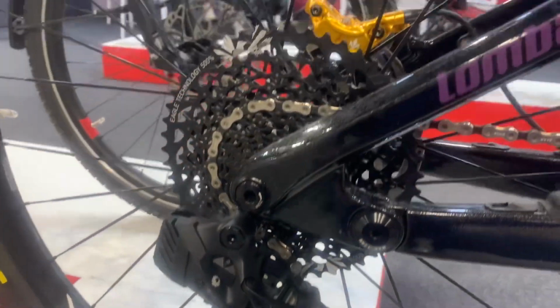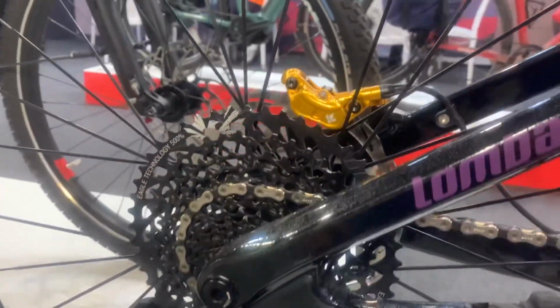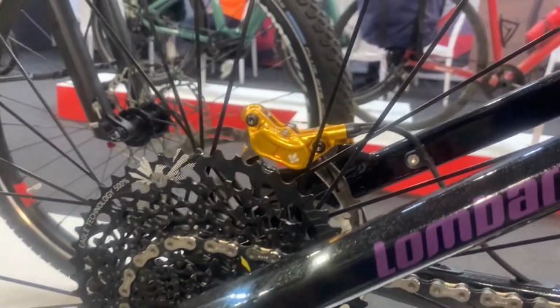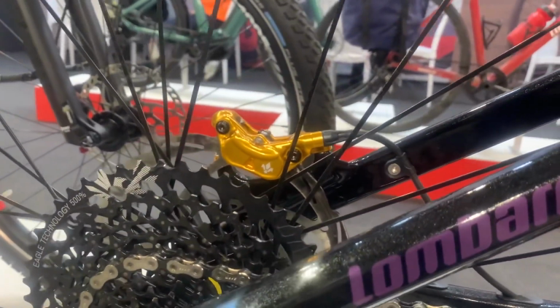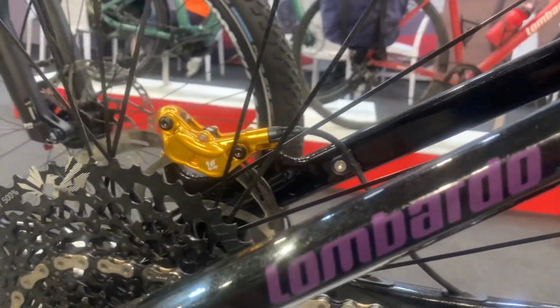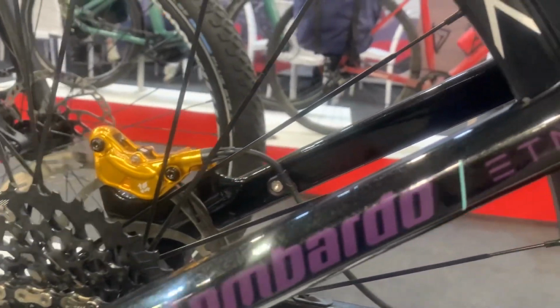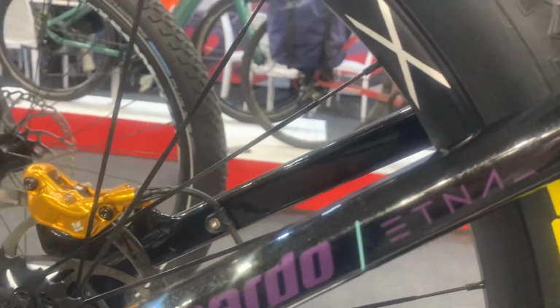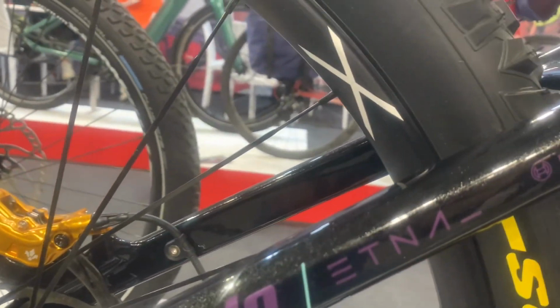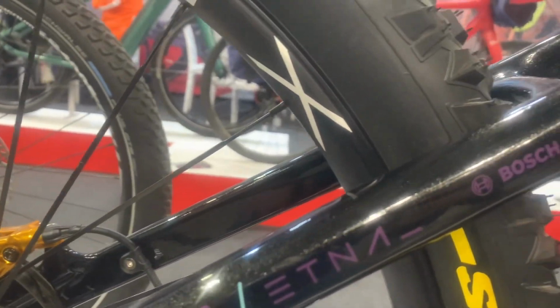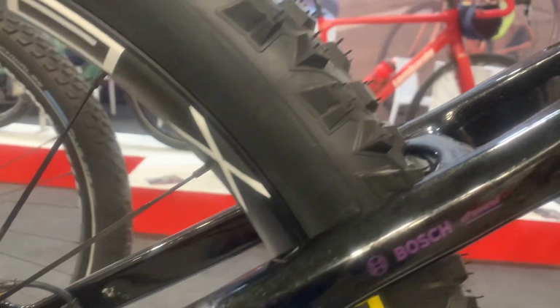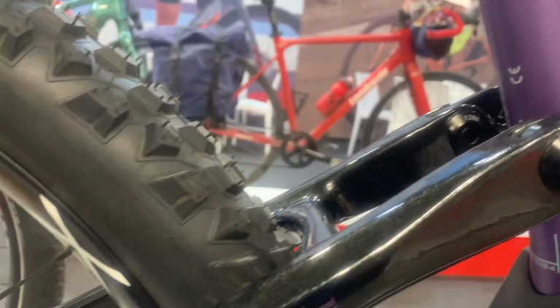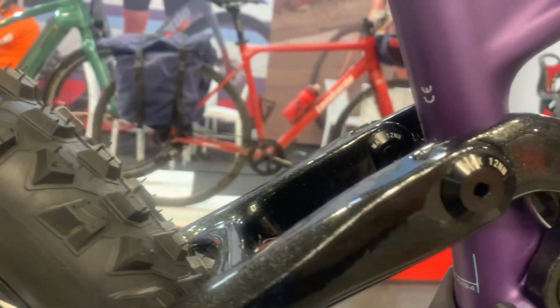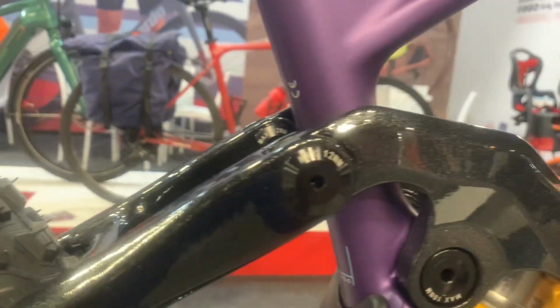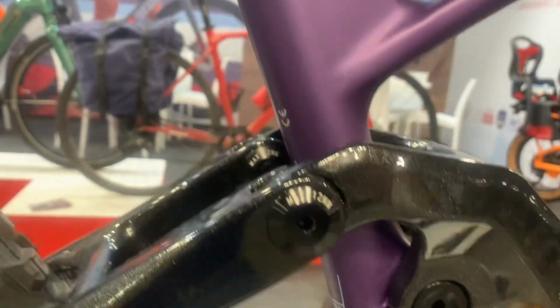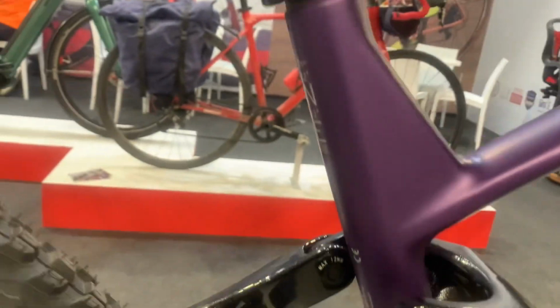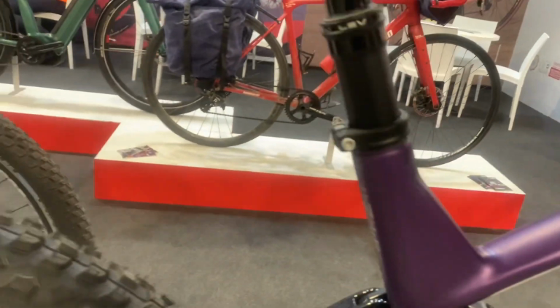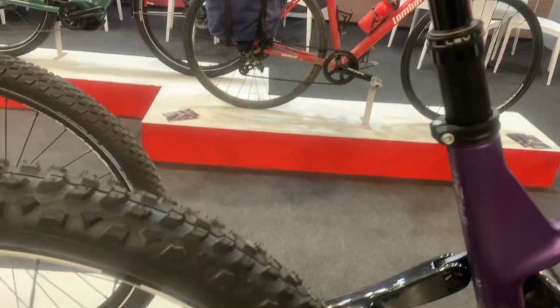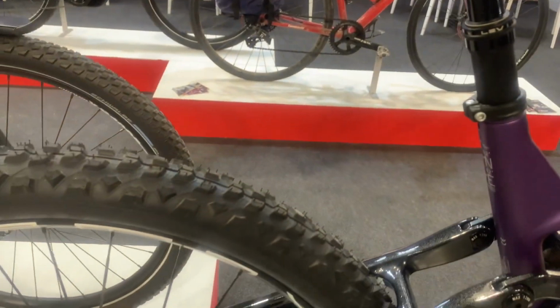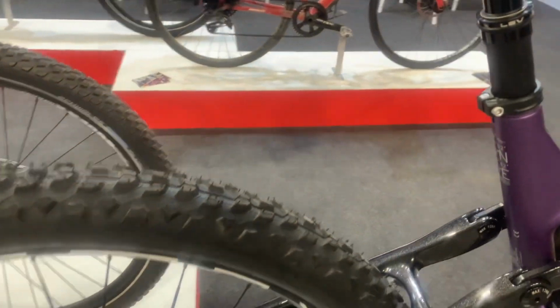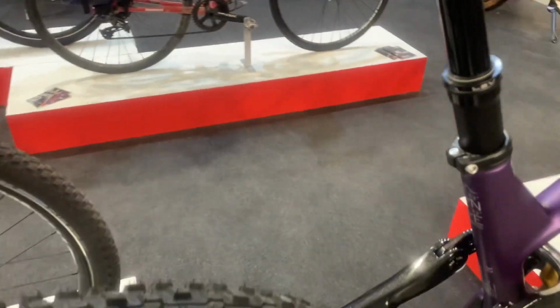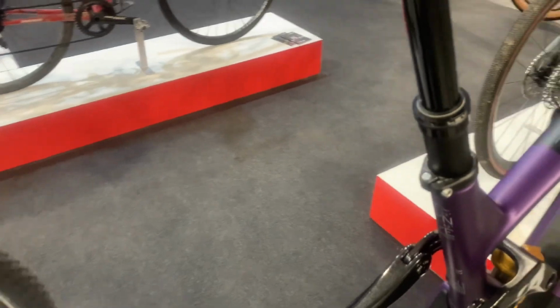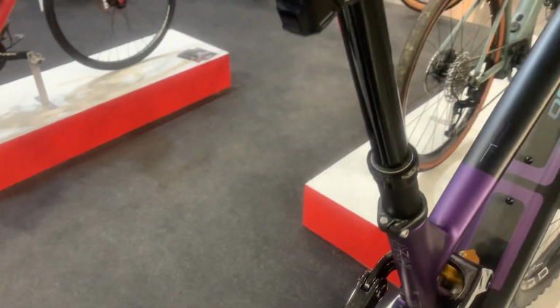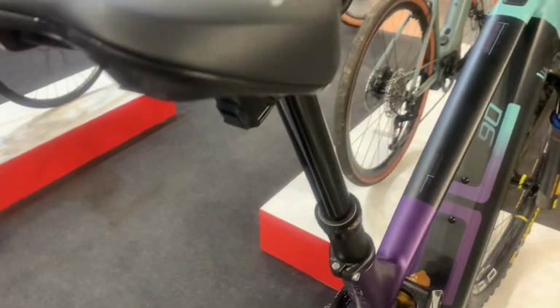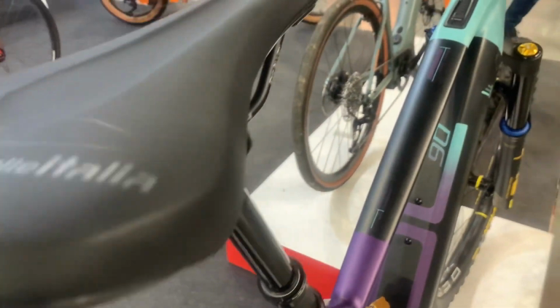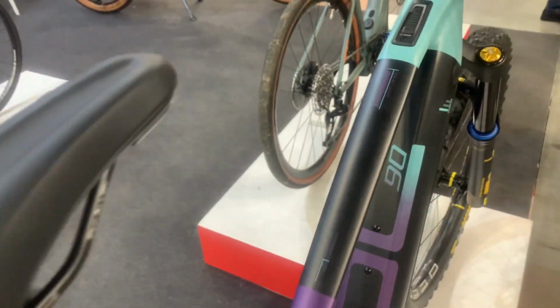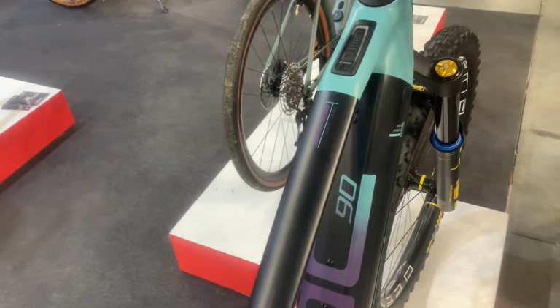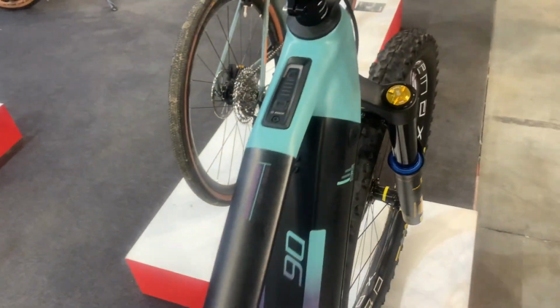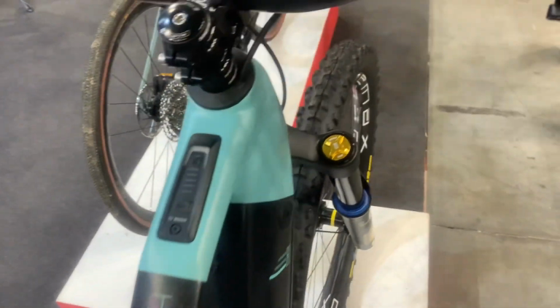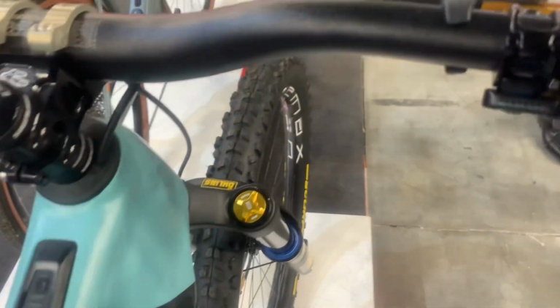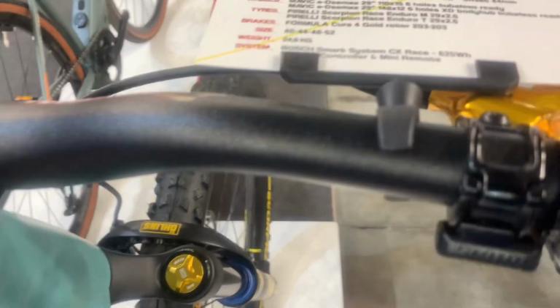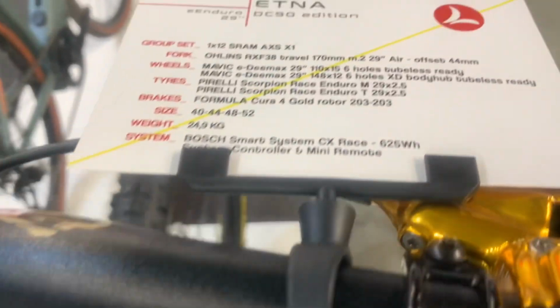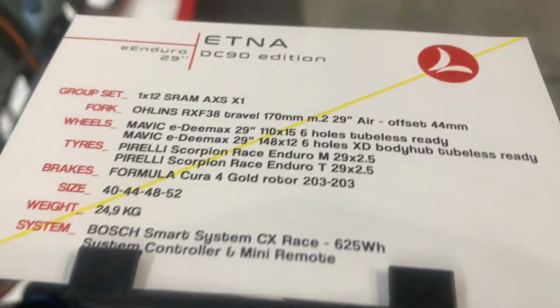The bike features the Ohlins RFX38 M2 29" air fork for superior front suspension, with 170mm of travel and a 44mm offset. It's smooth and controlled, providing better performance.